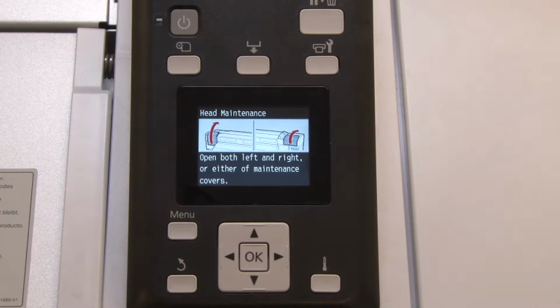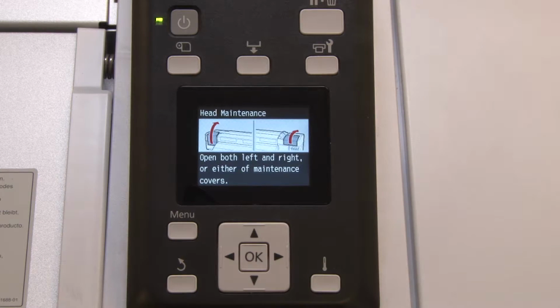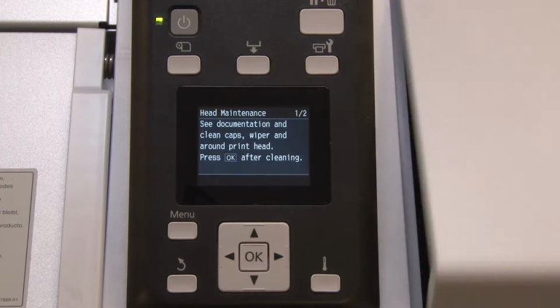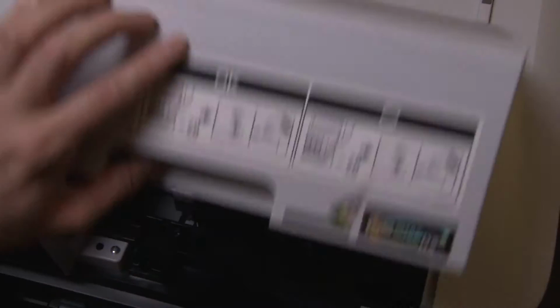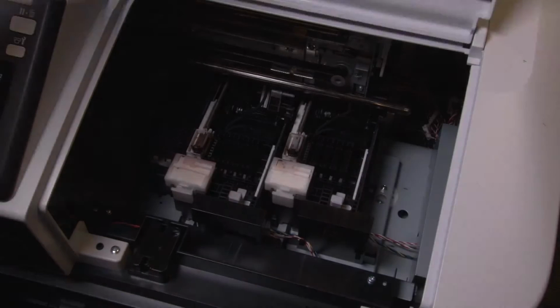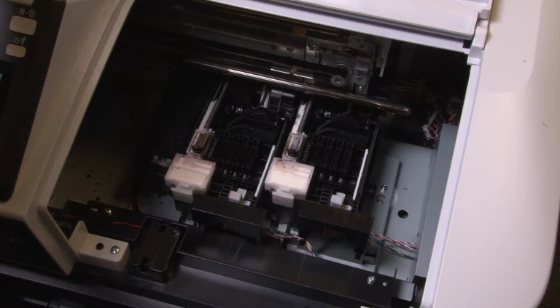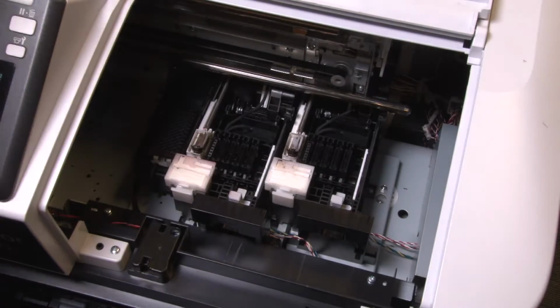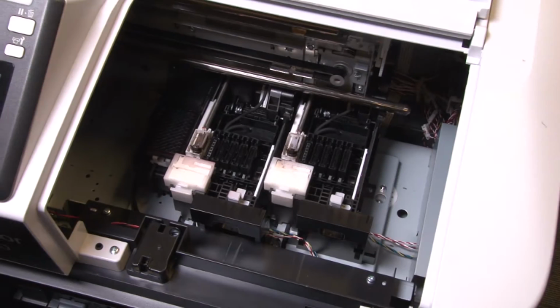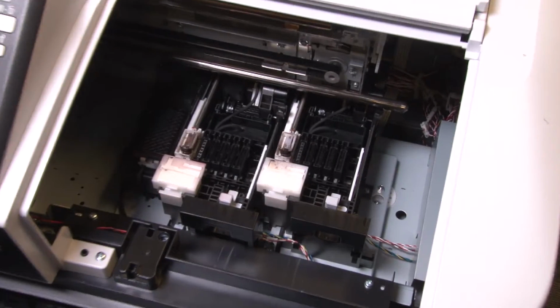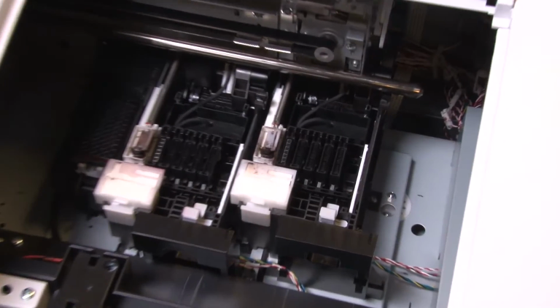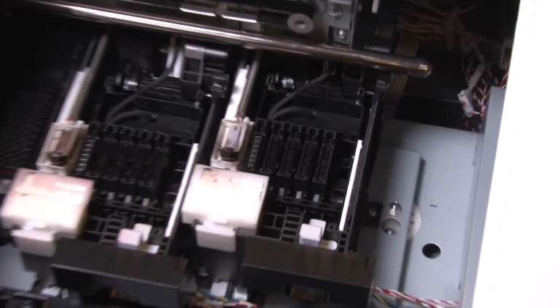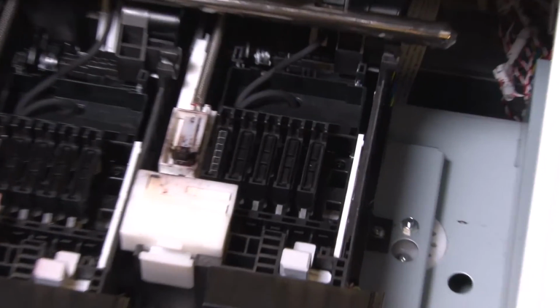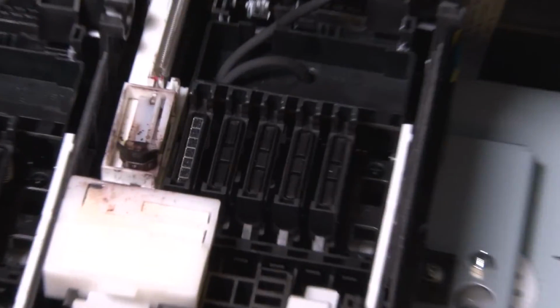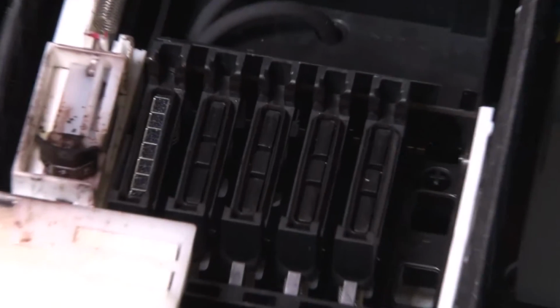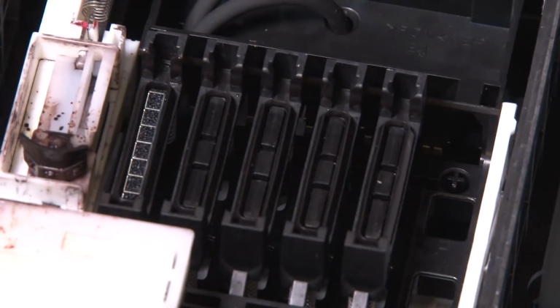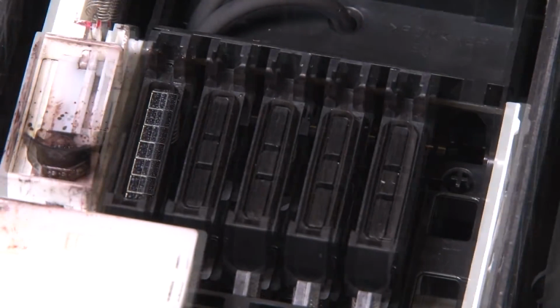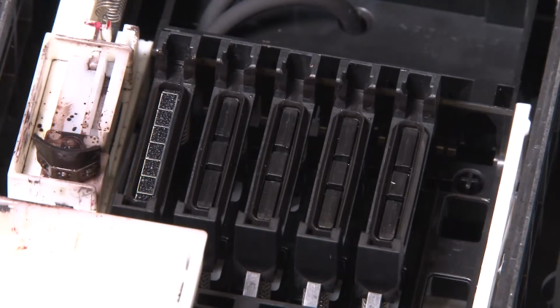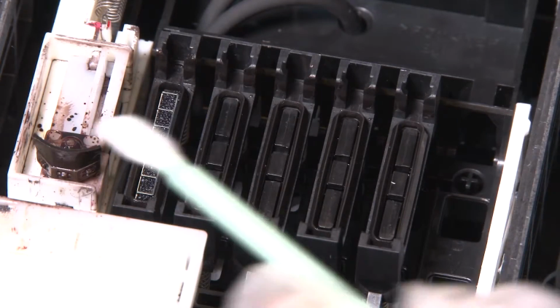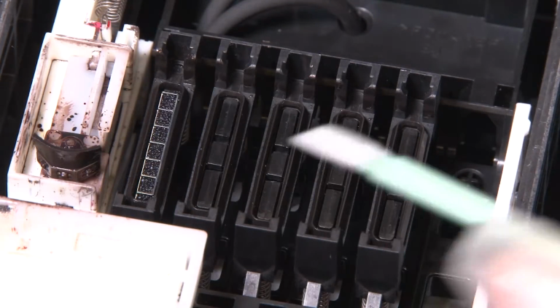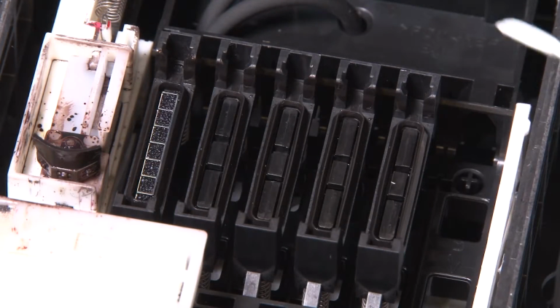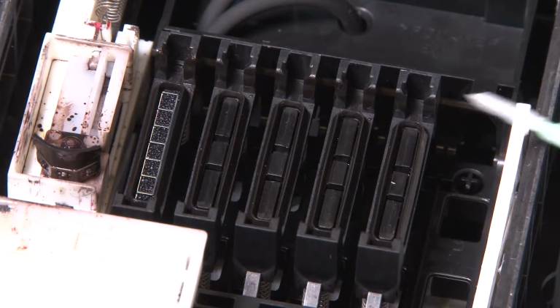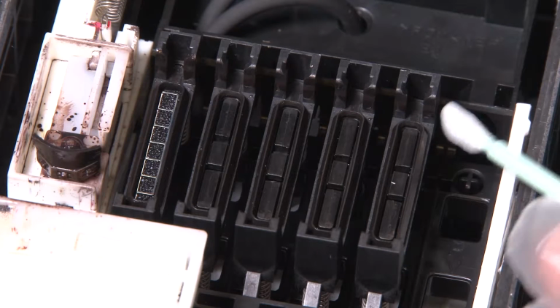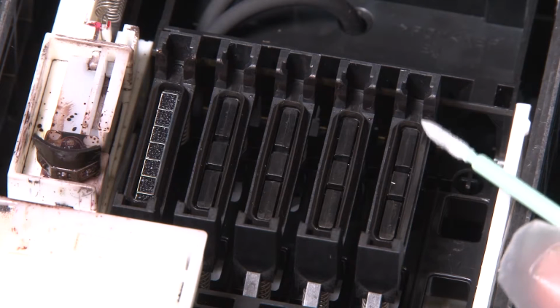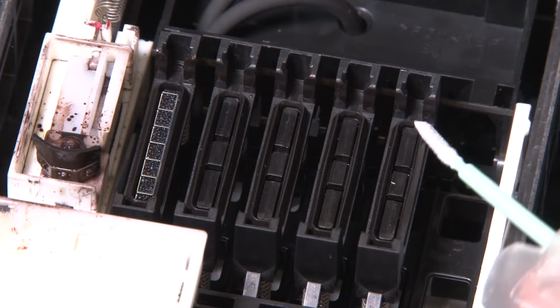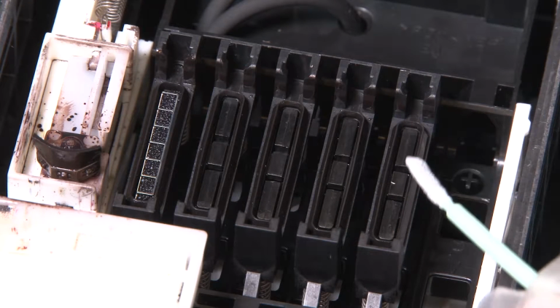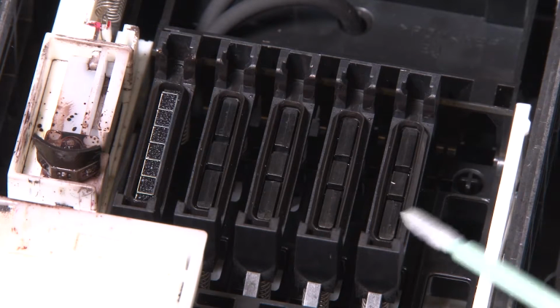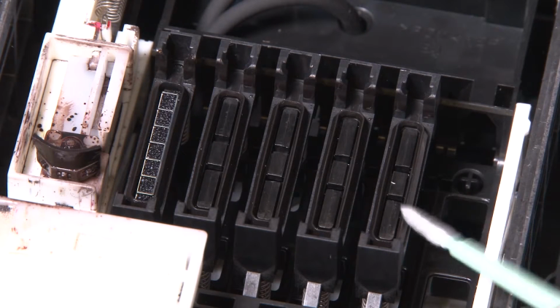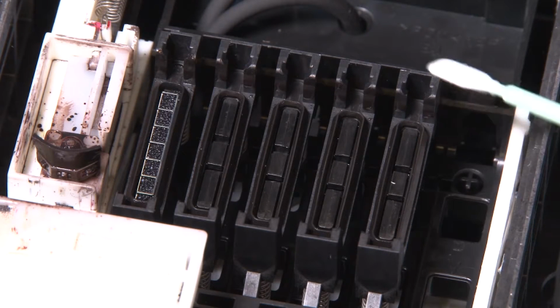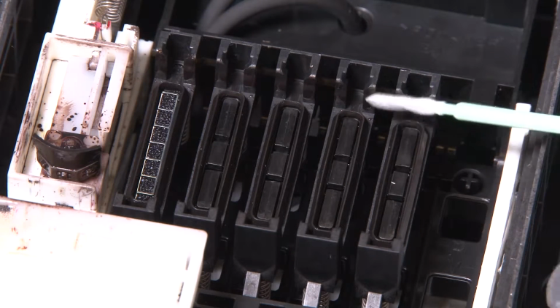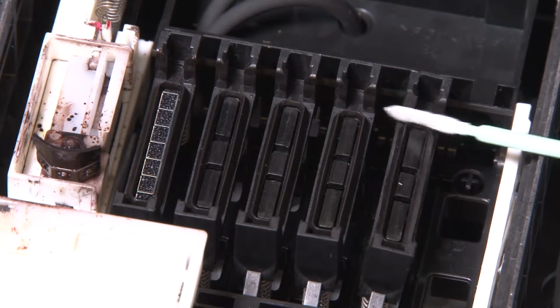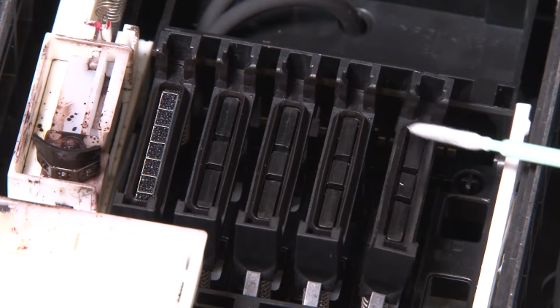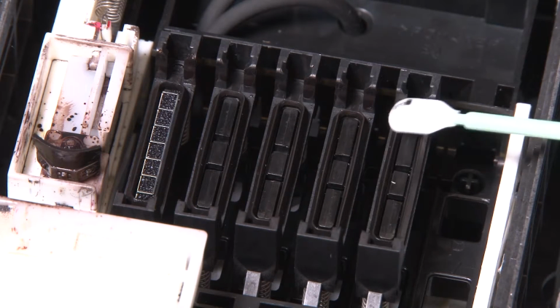Open the right side cover to access the capping station area. Using a new narrow cleaning stick that is dry, wipe the ink from around the caps and the guide sections.